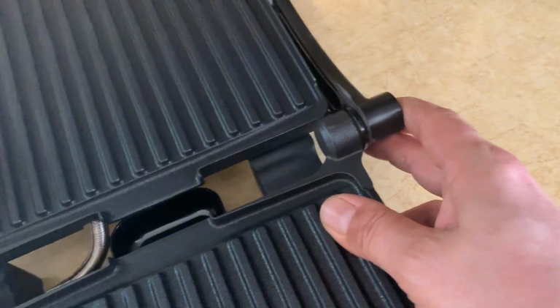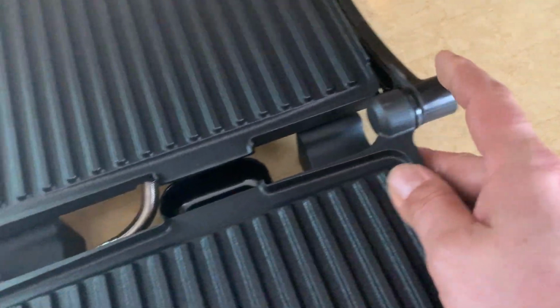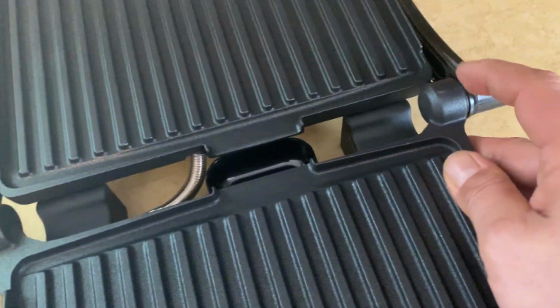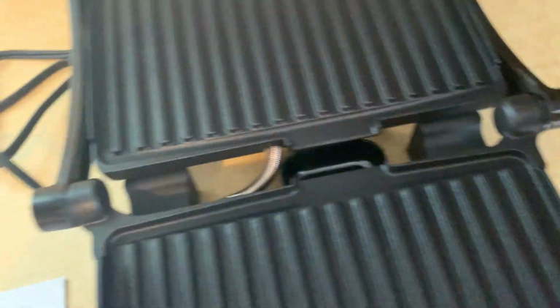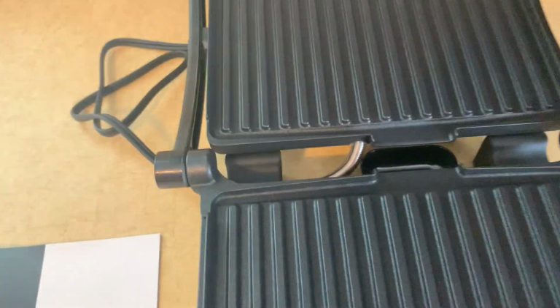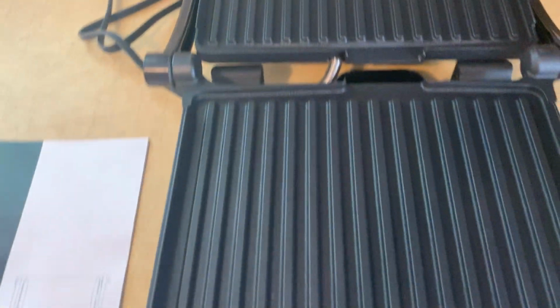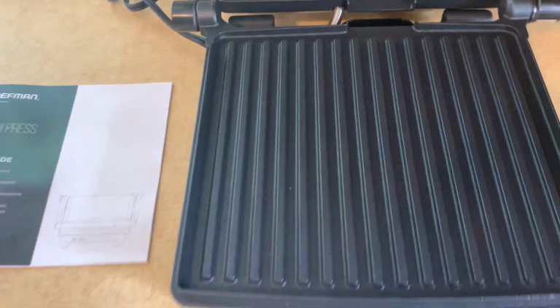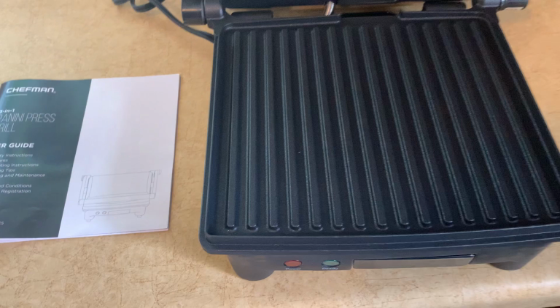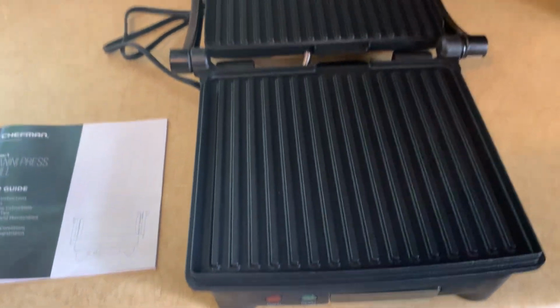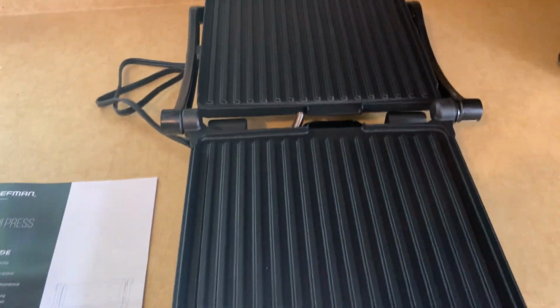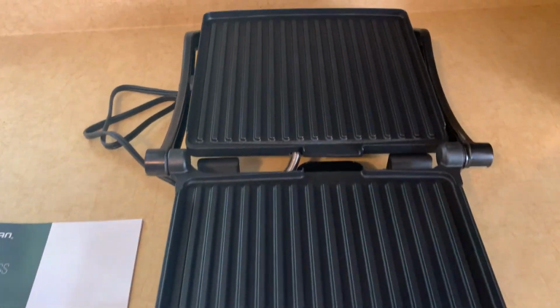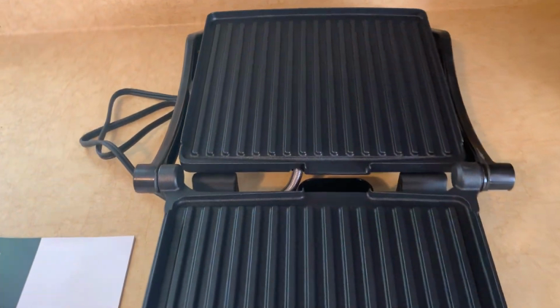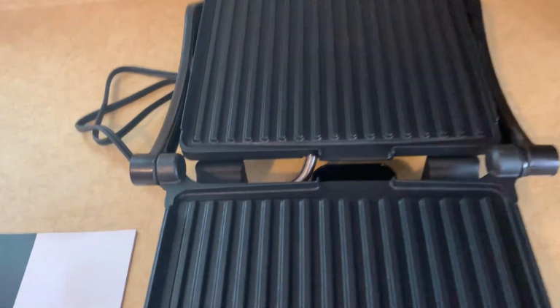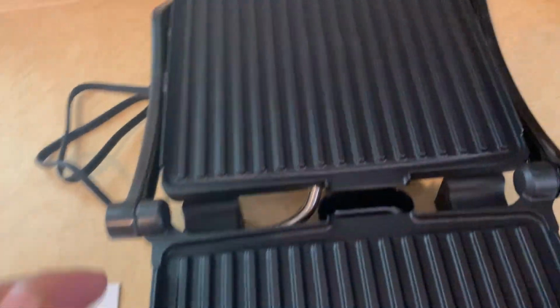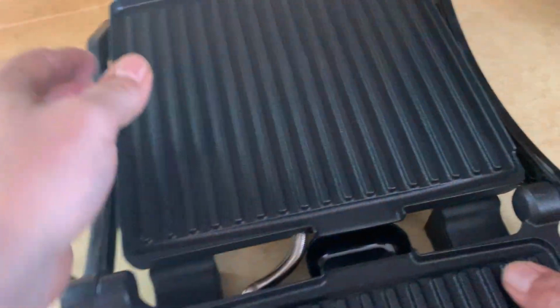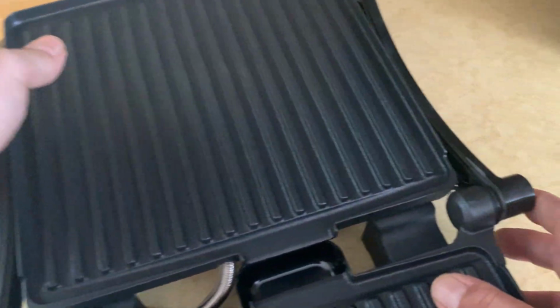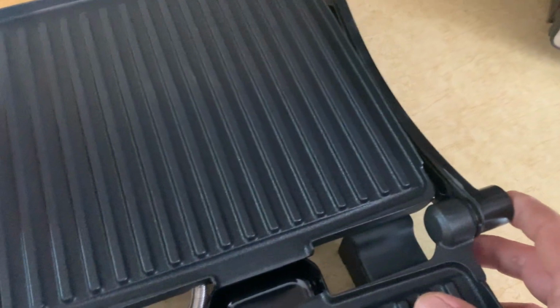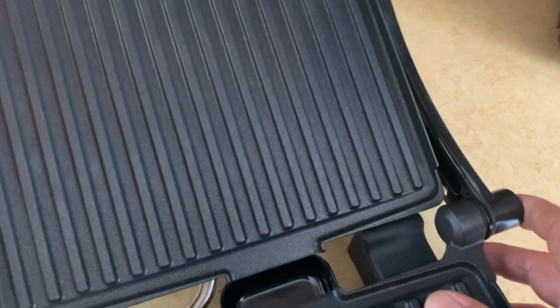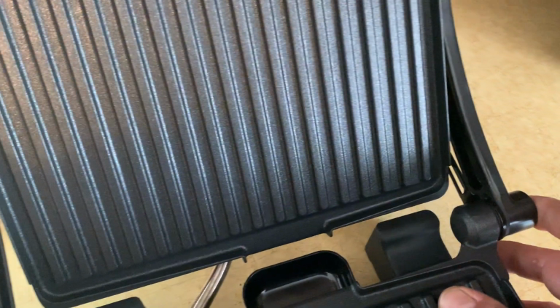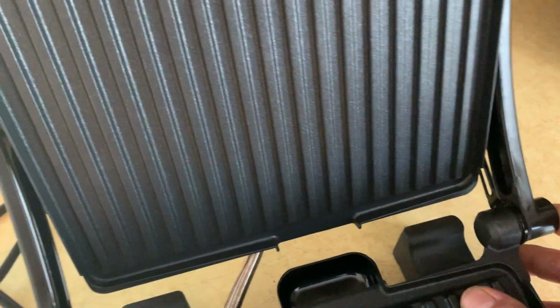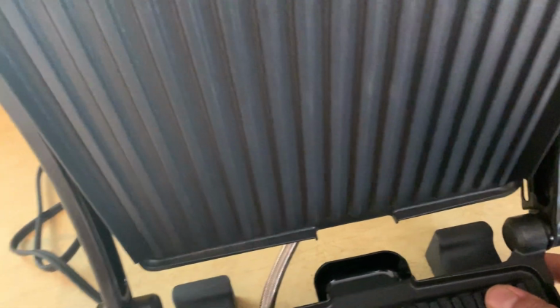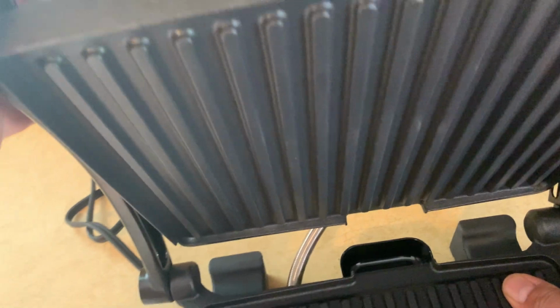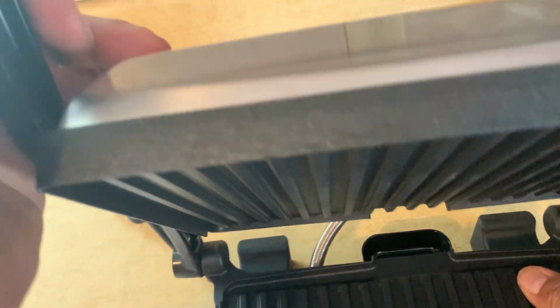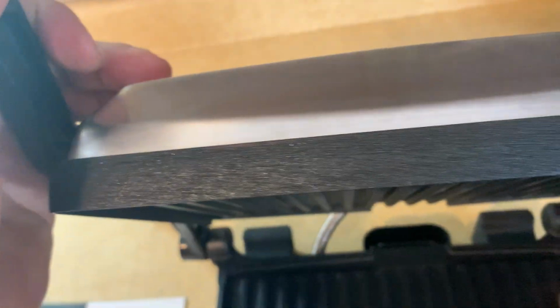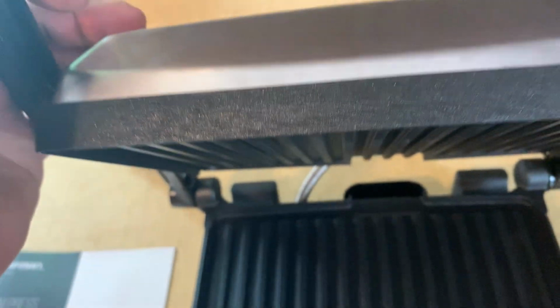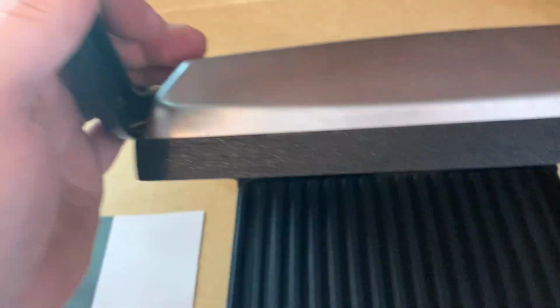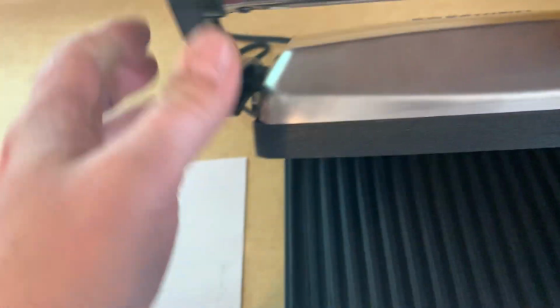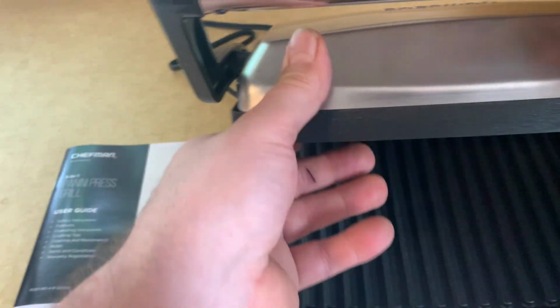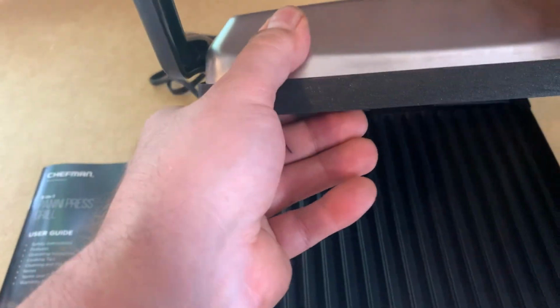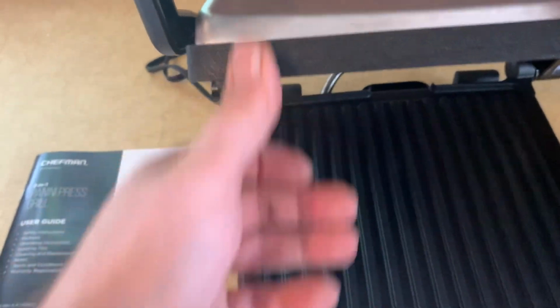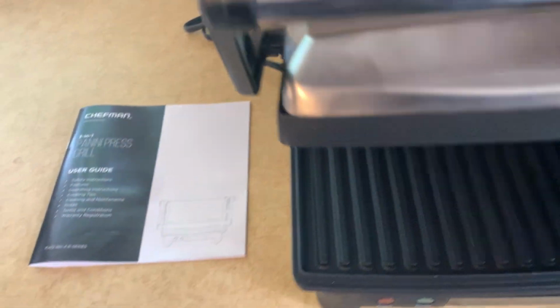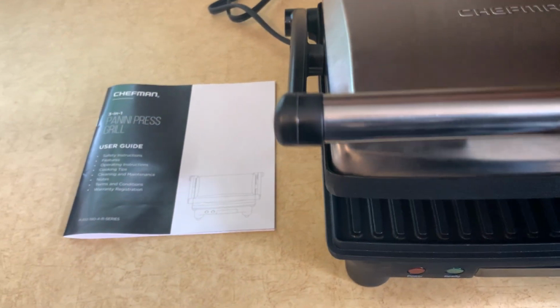It goes back and opens up, so you can cook steaks and burgers on there. If you want to go back to the sandwich grill maker, you can toast a big size sandwich with this.